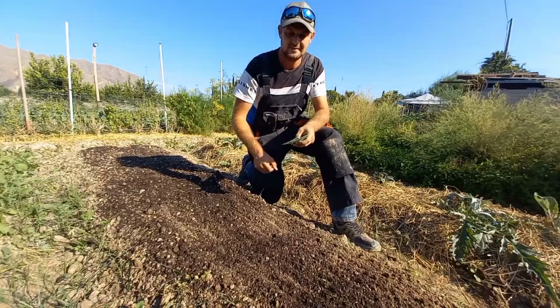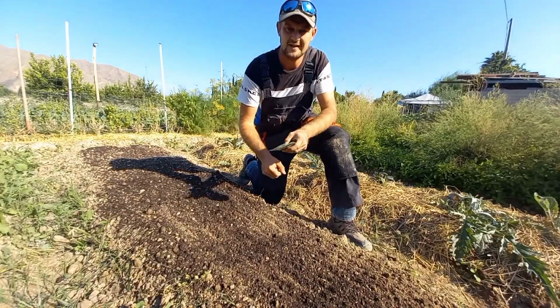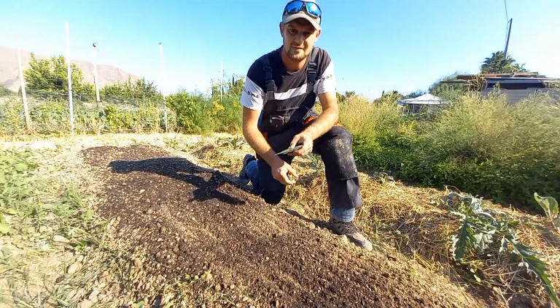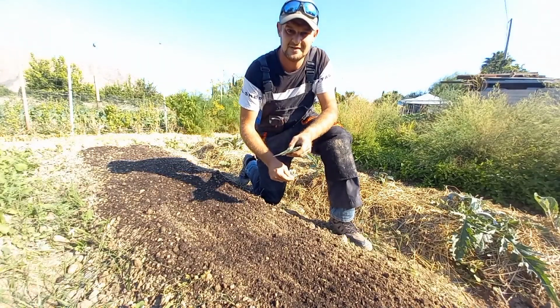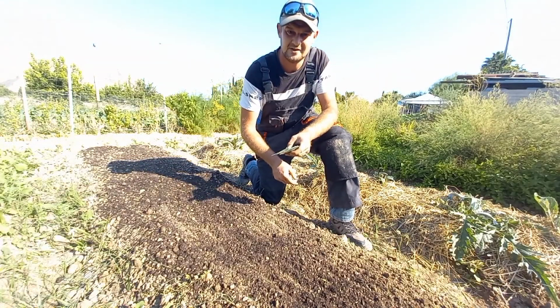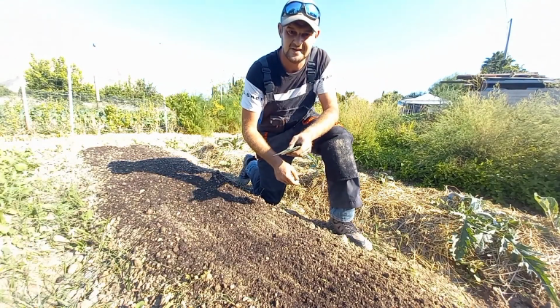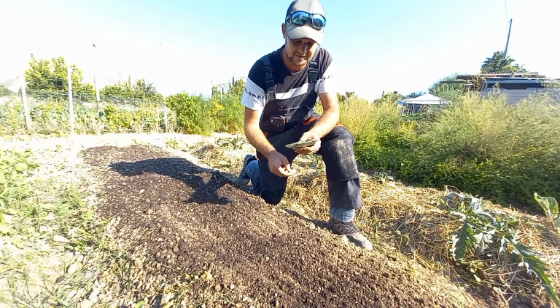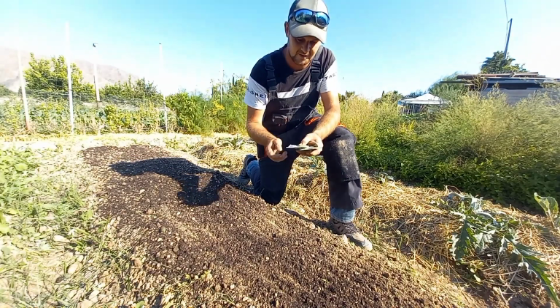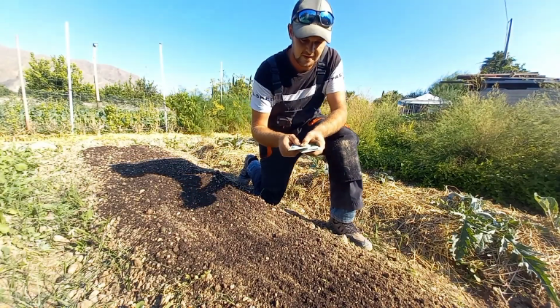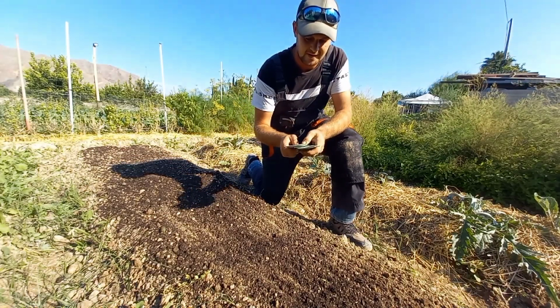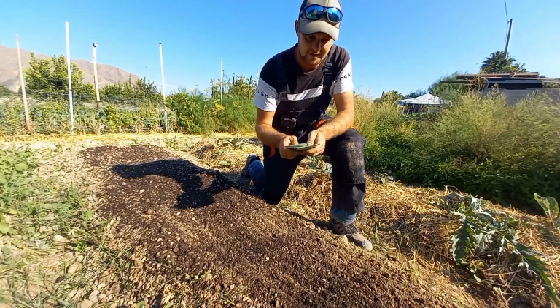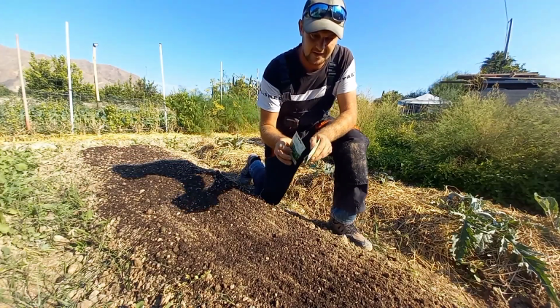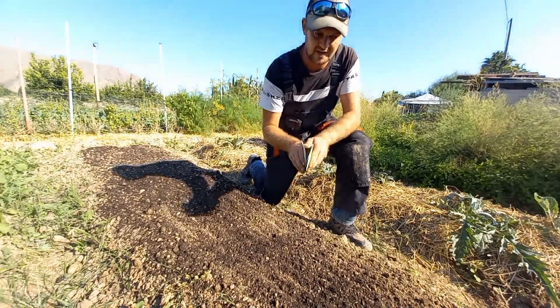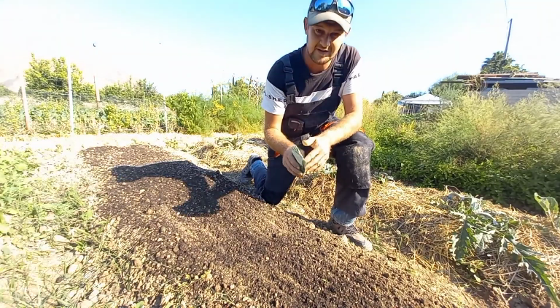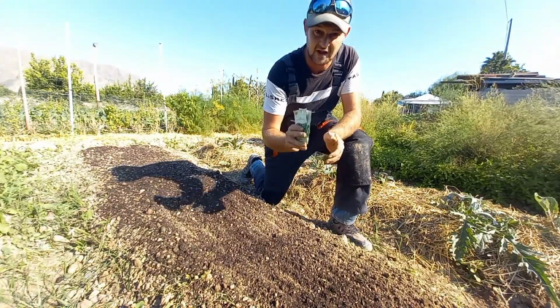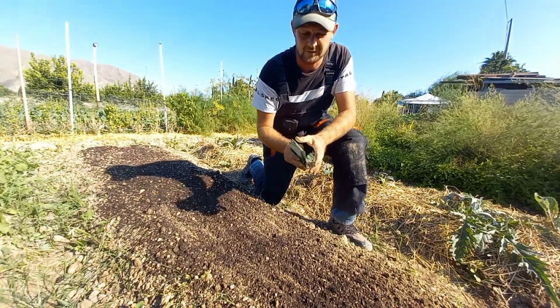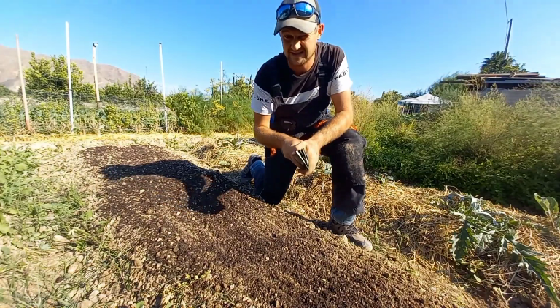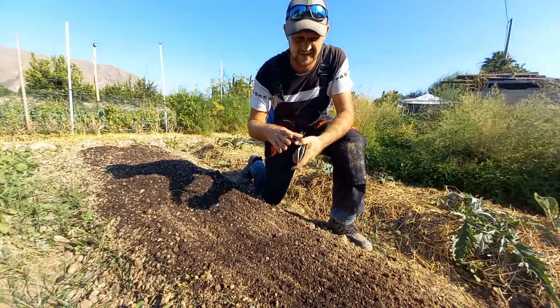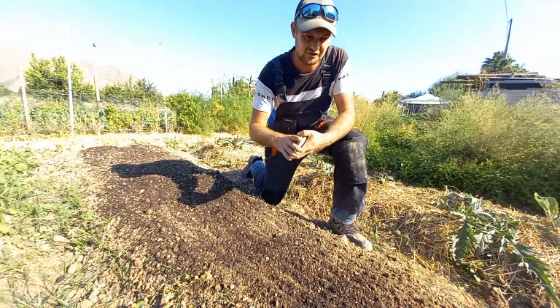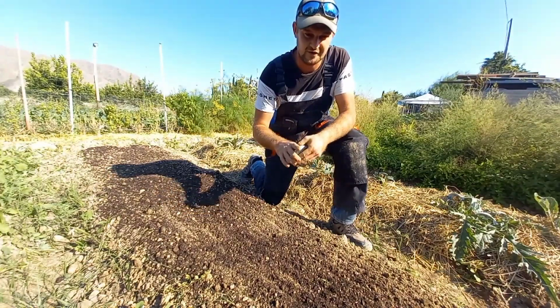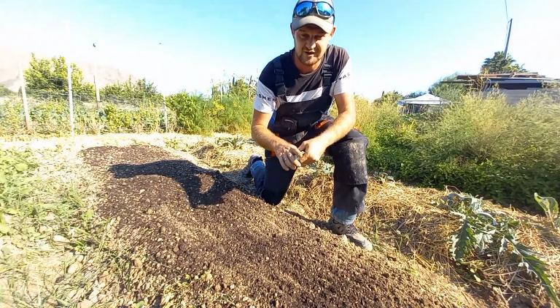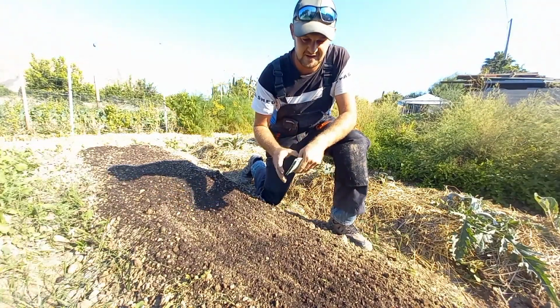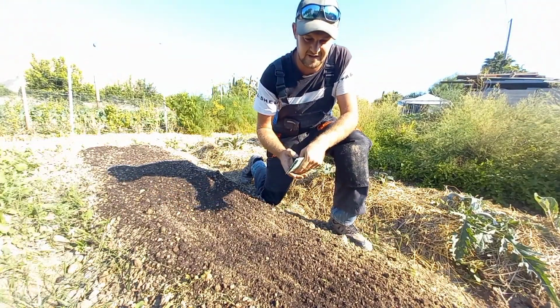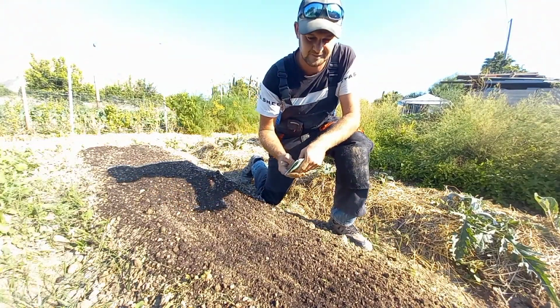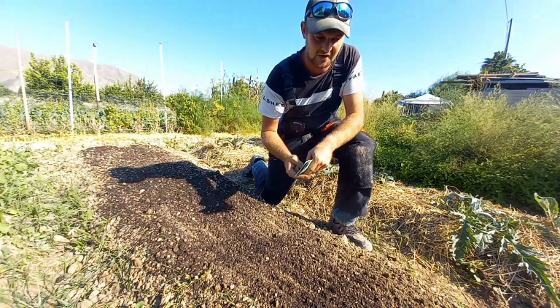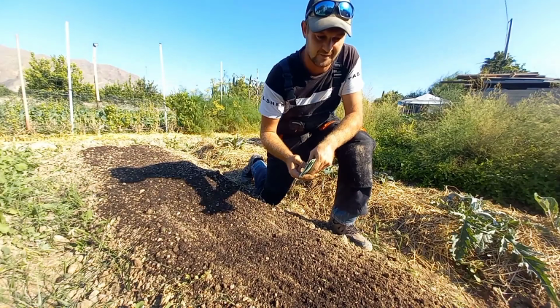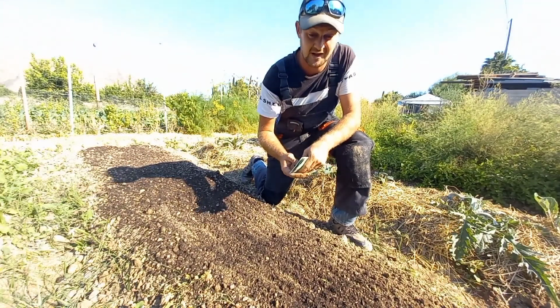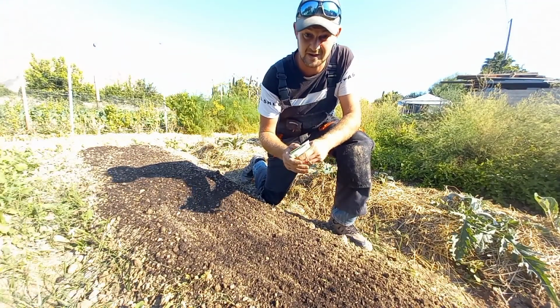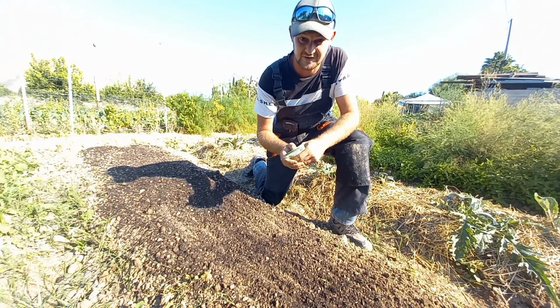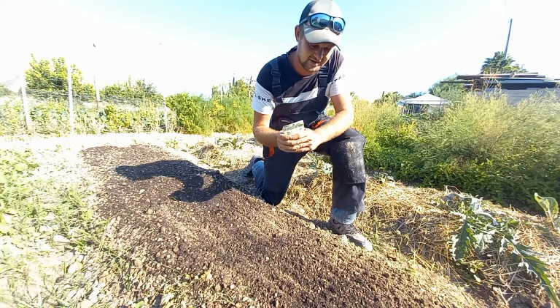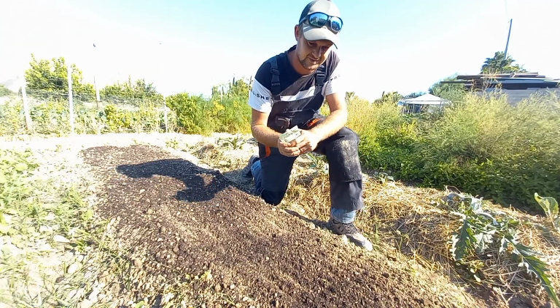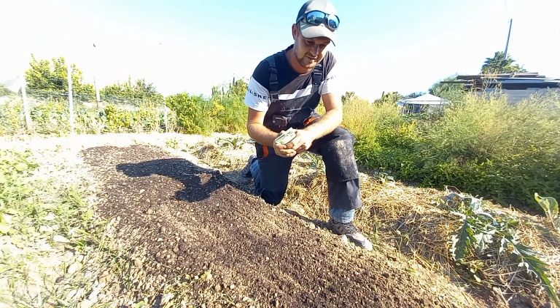Hi guys, welcome back to the Spanish homestead. This week I'm going to be doing a series of videos, little short videos every day, on how we plant stuff here on the Spanish homestead.